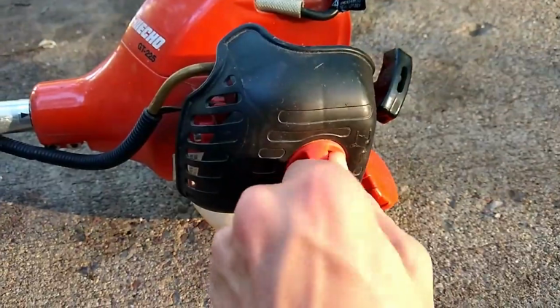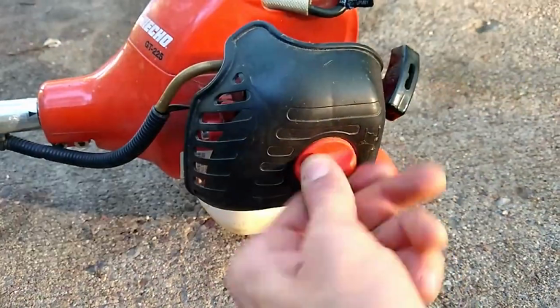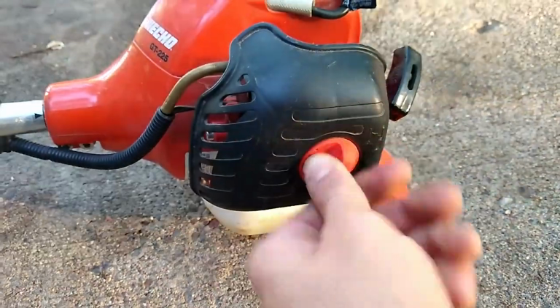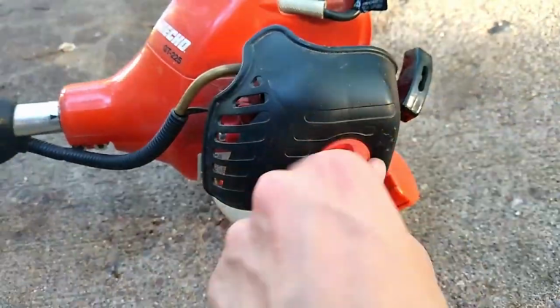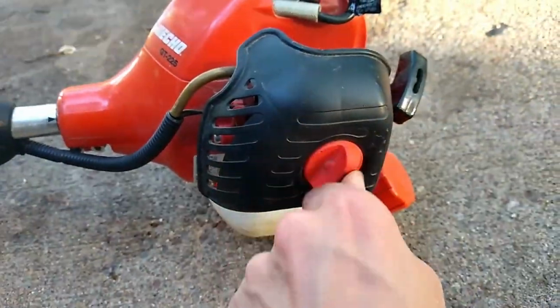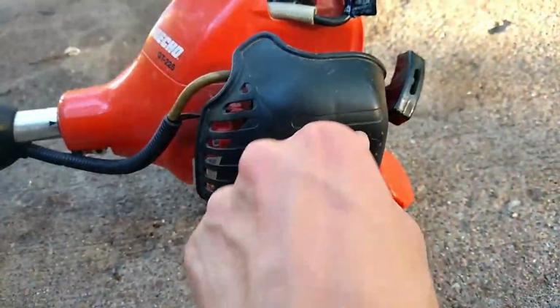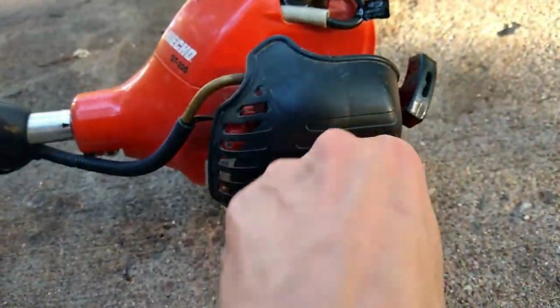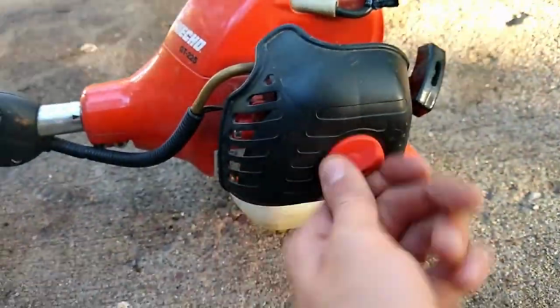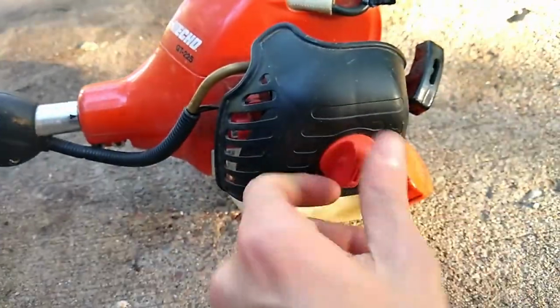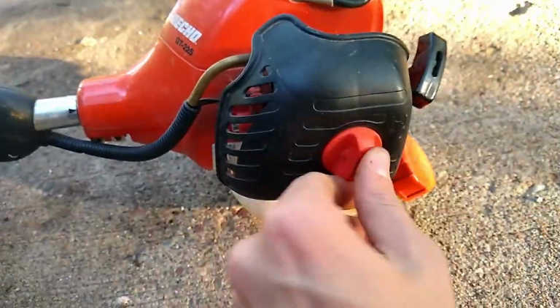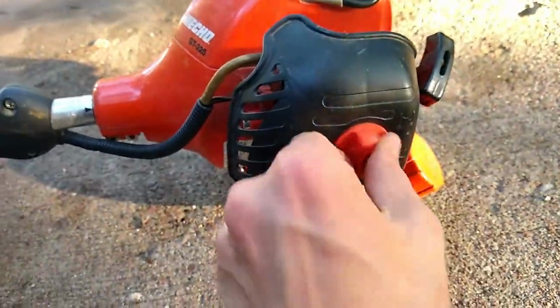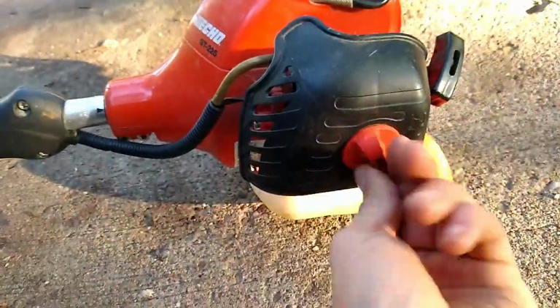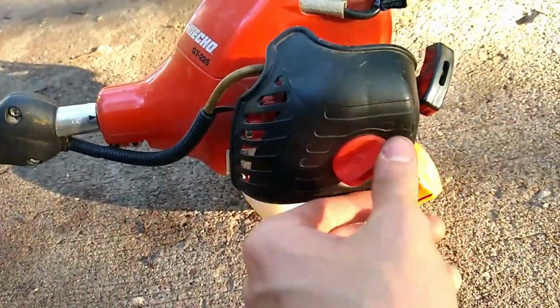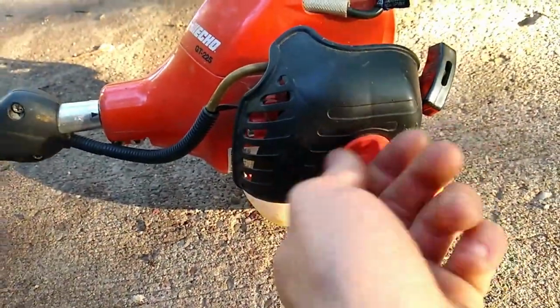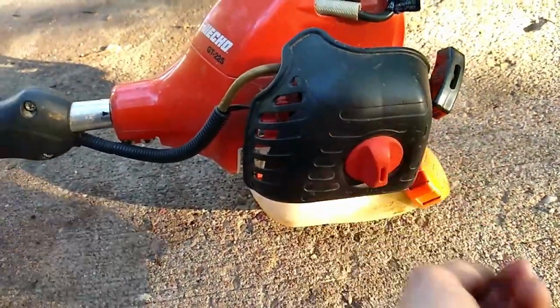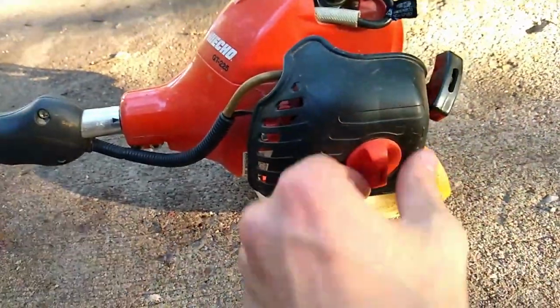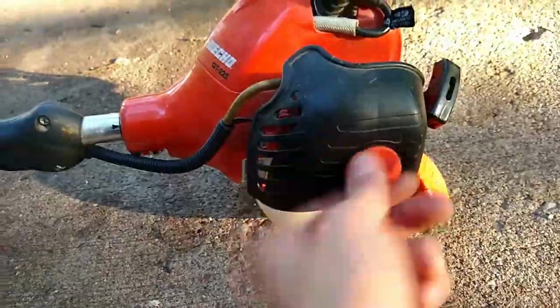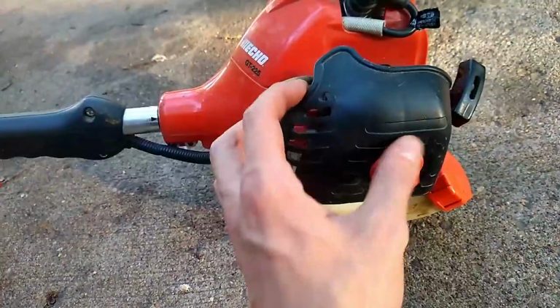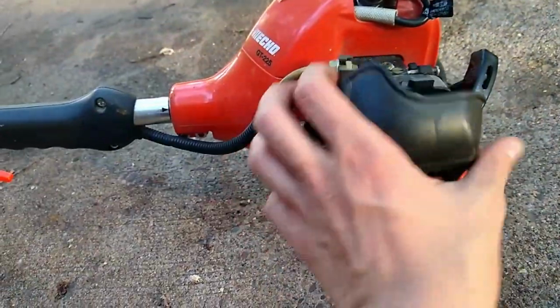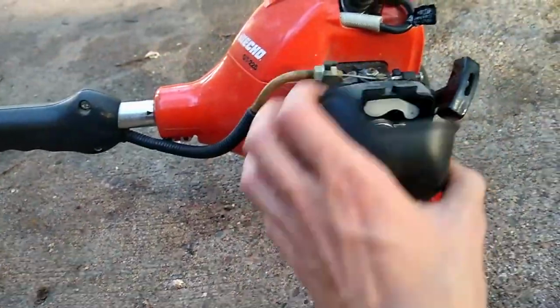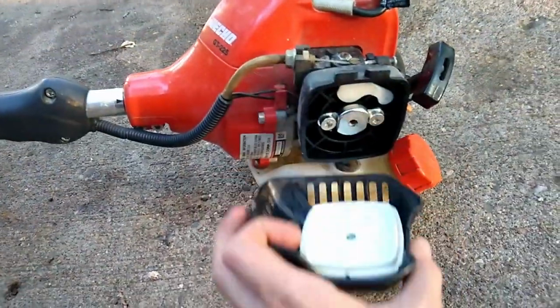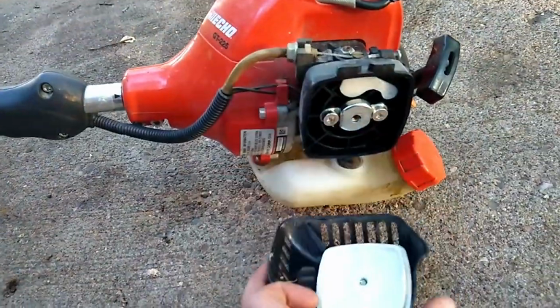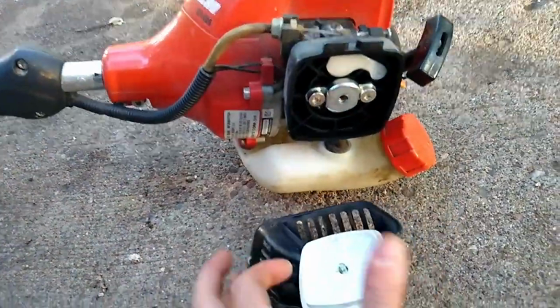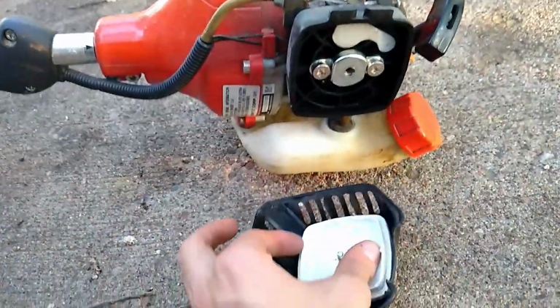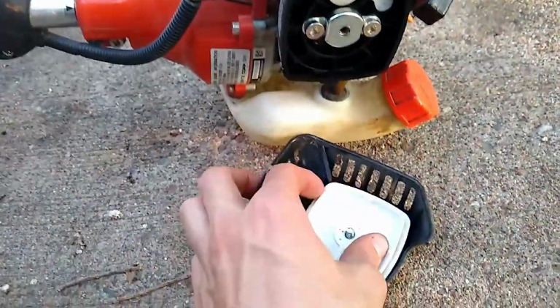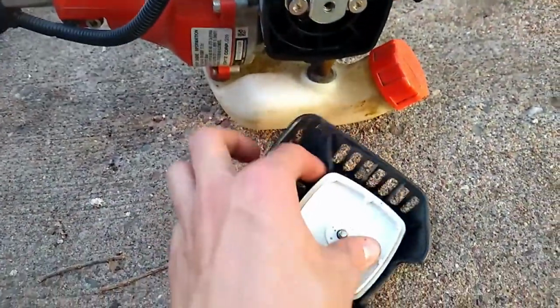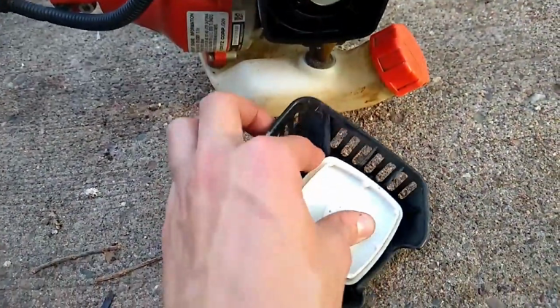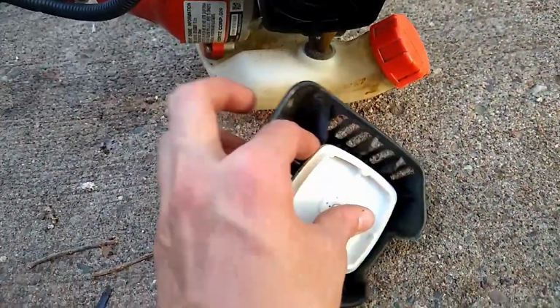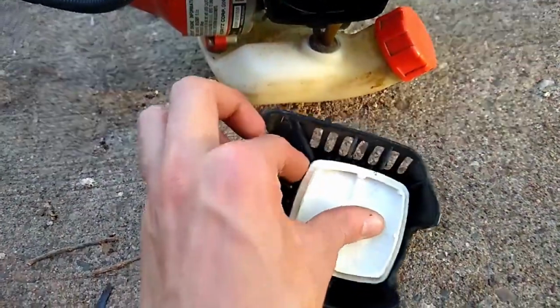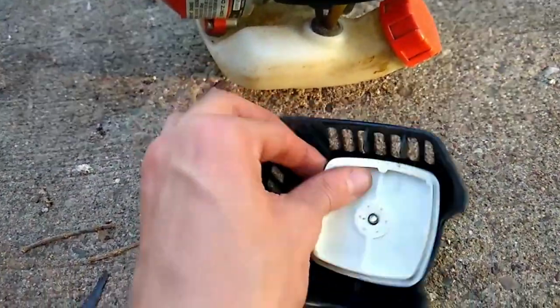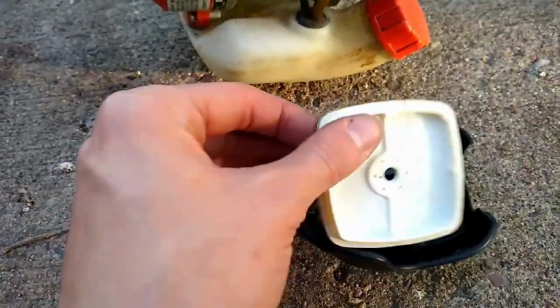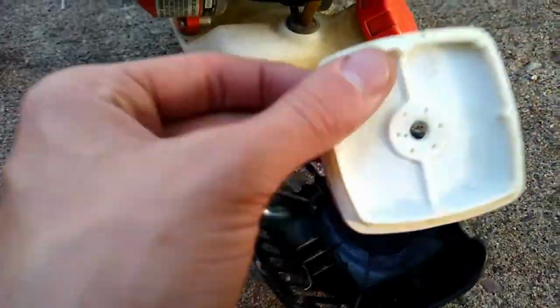I did check the air filter just to make sure, and it was very clean — looked brand new, just perfectly white — so that was not any issue.